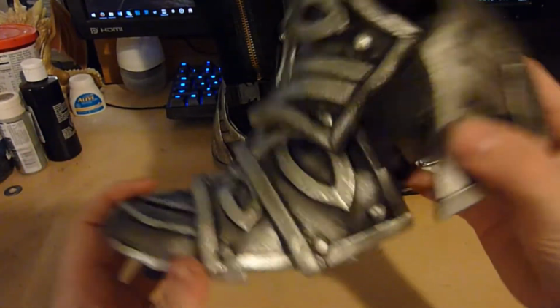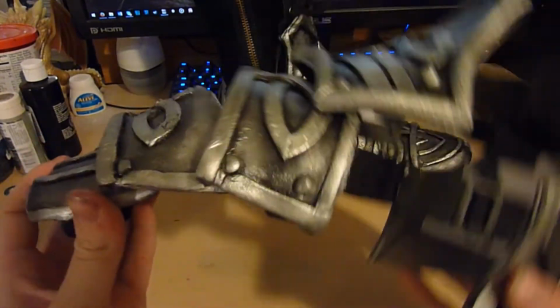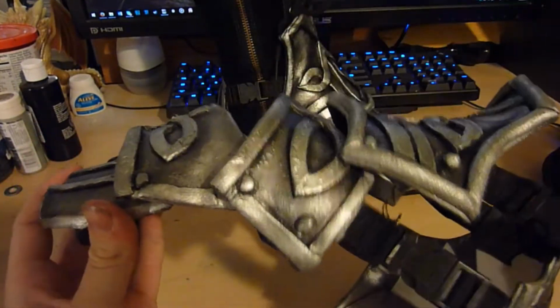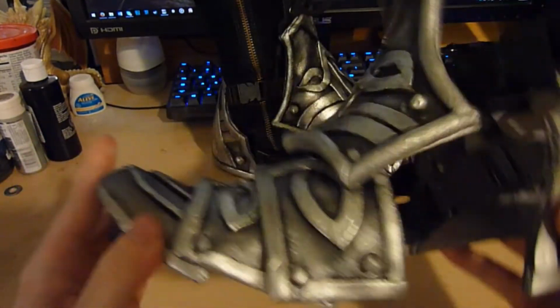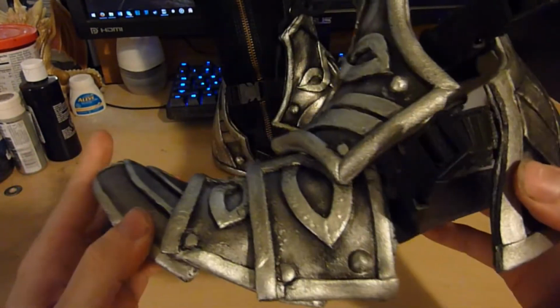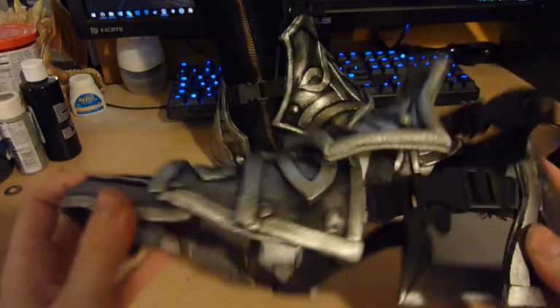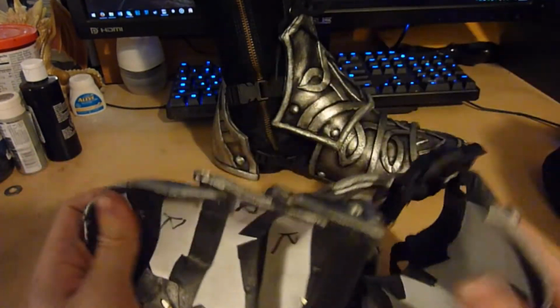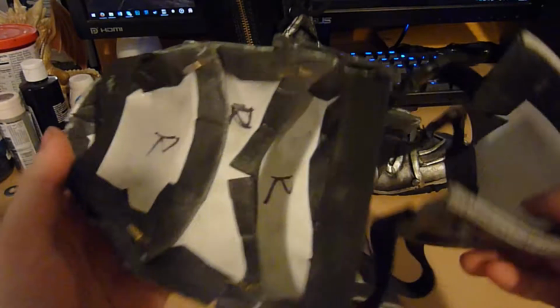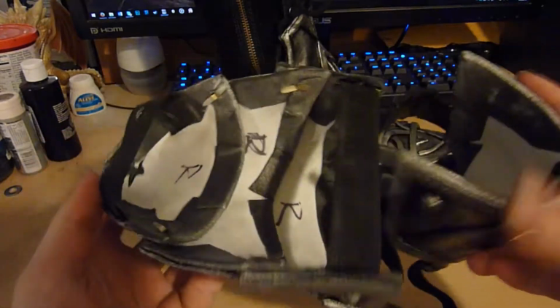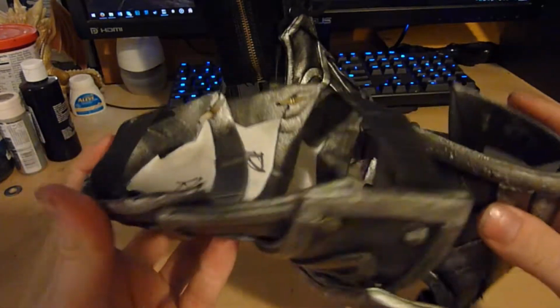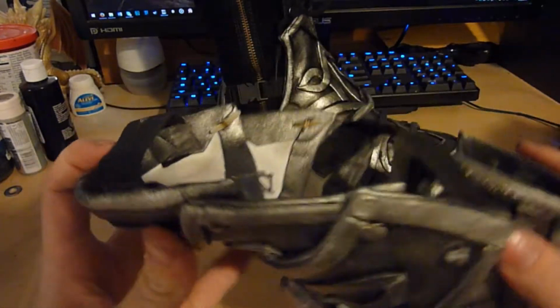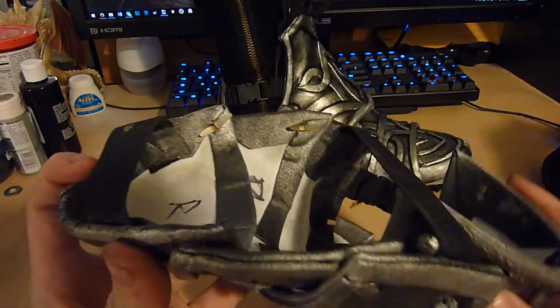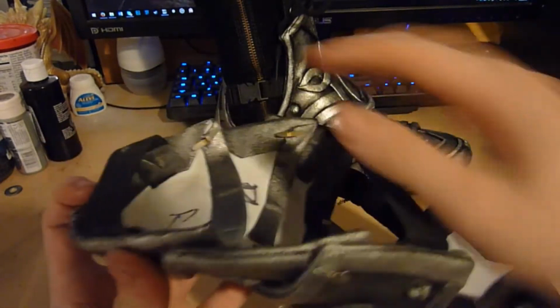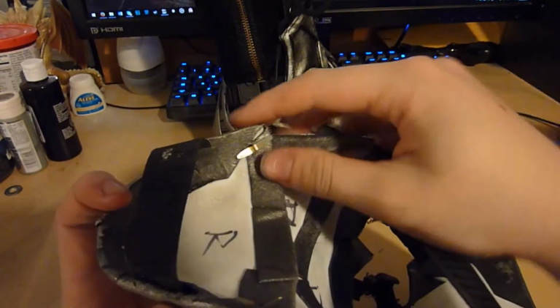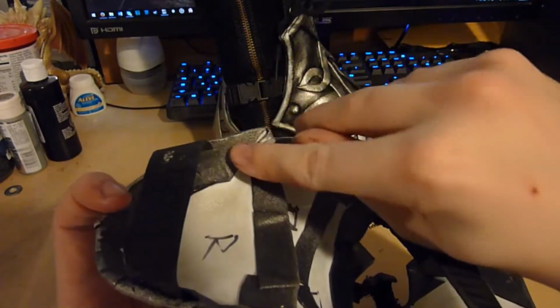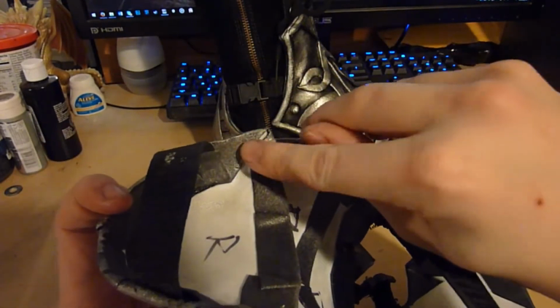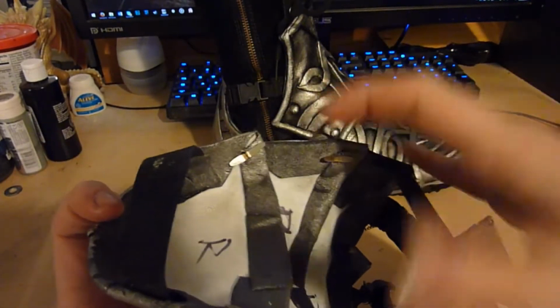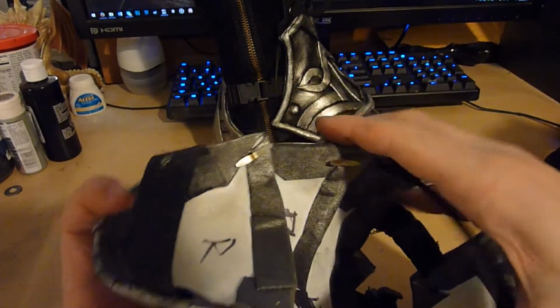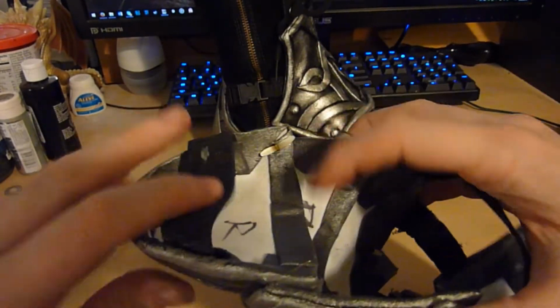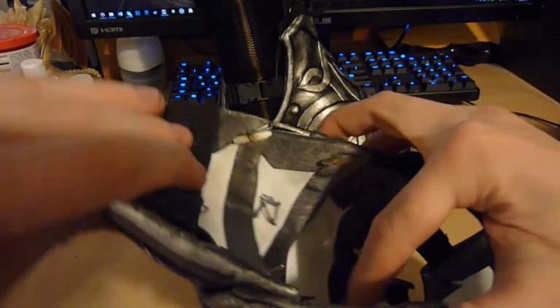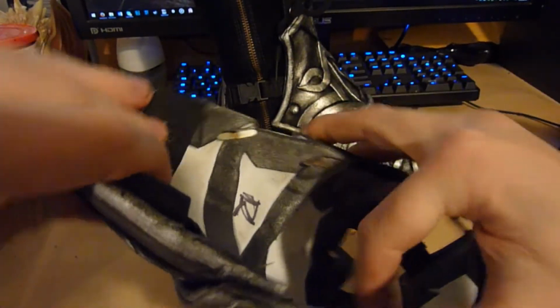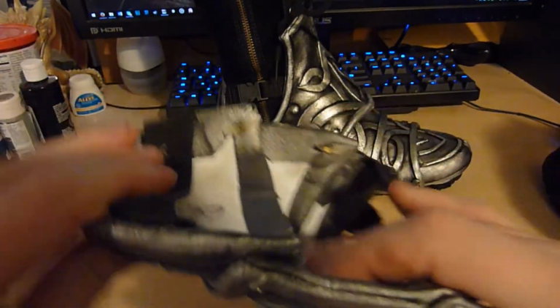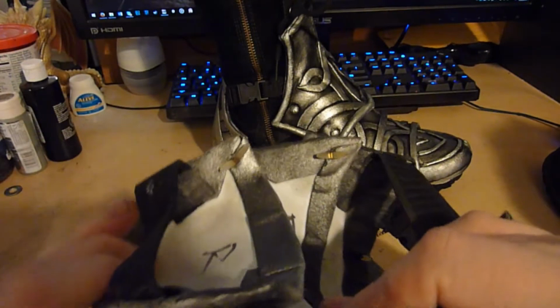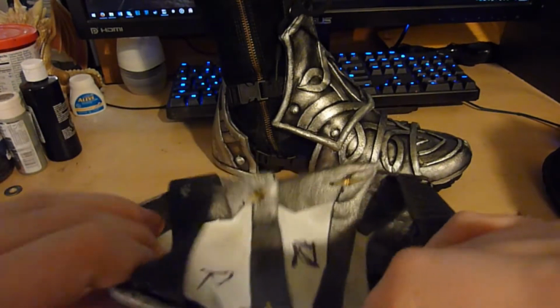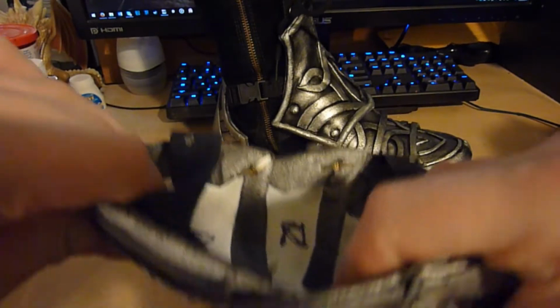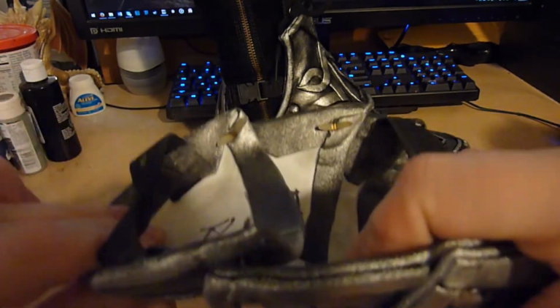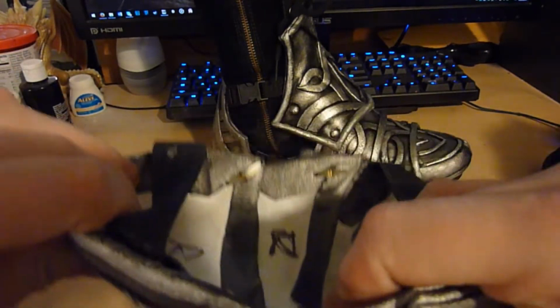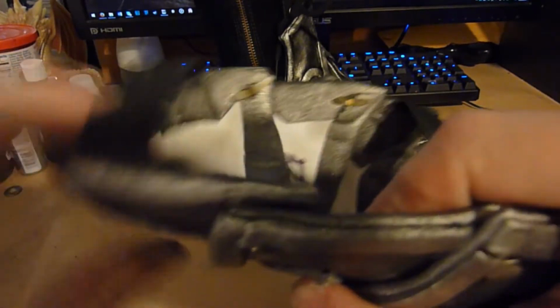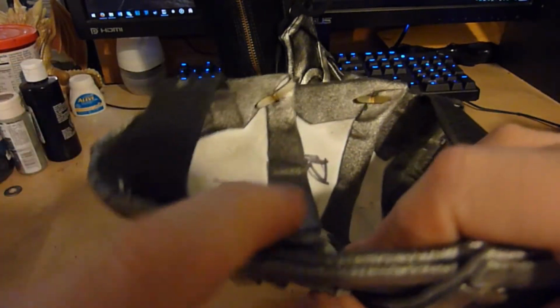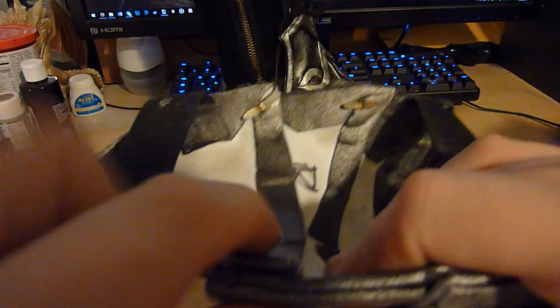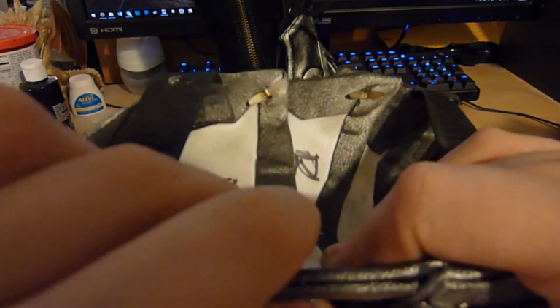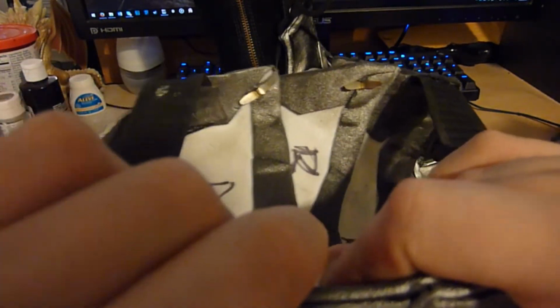The armor pivots and turns using a system of brads — could be replaced with rivets, but I've used brads here. So everything bends and rotates so you have a full range of motion of the foot.